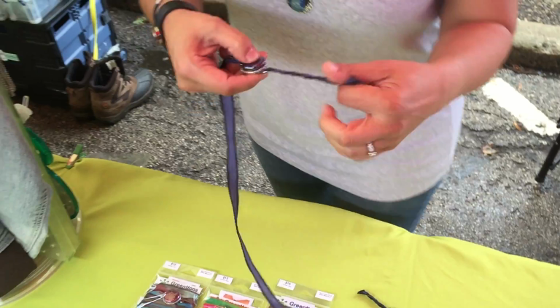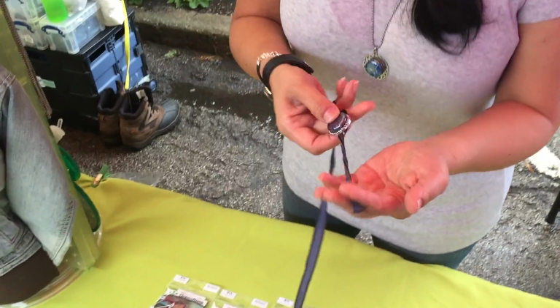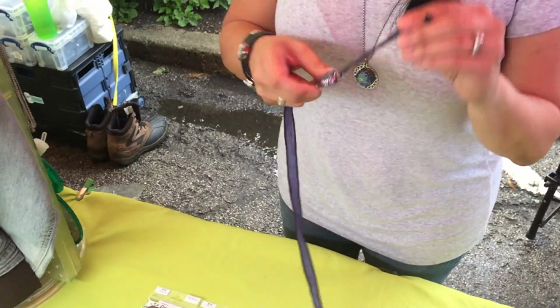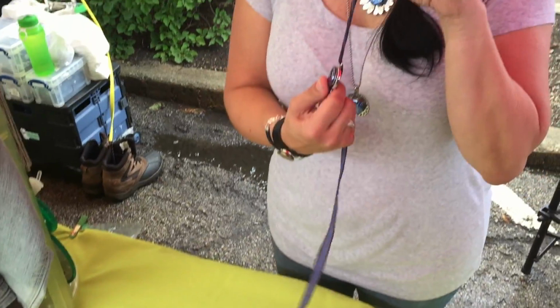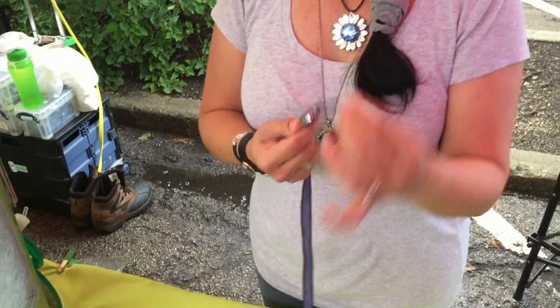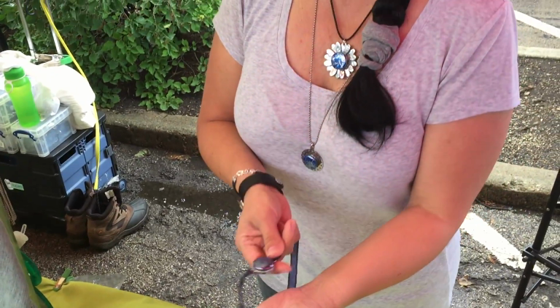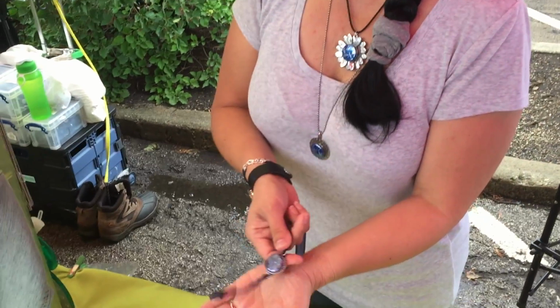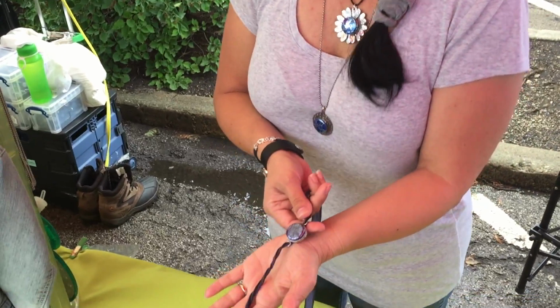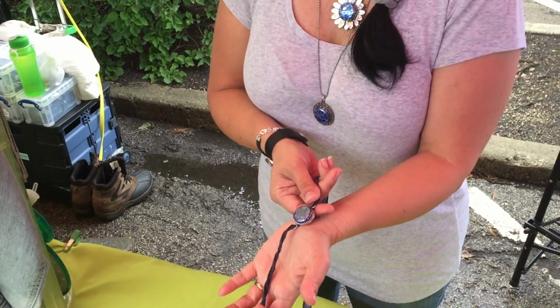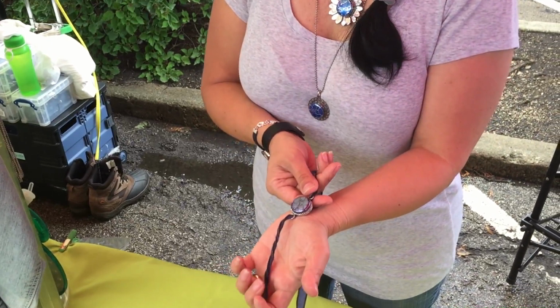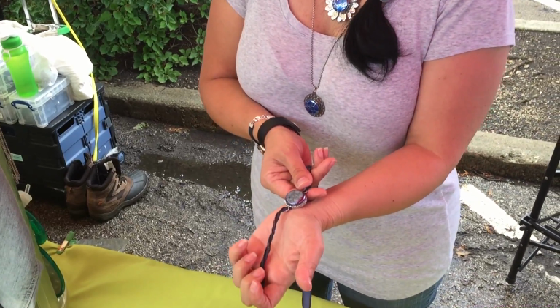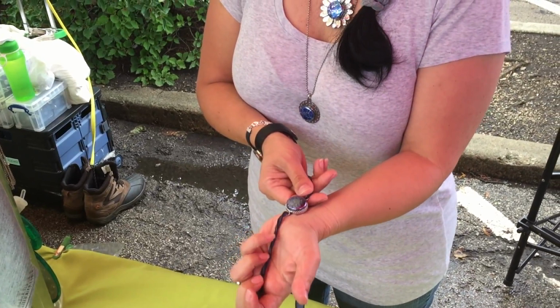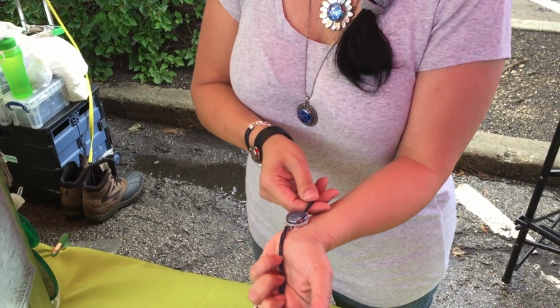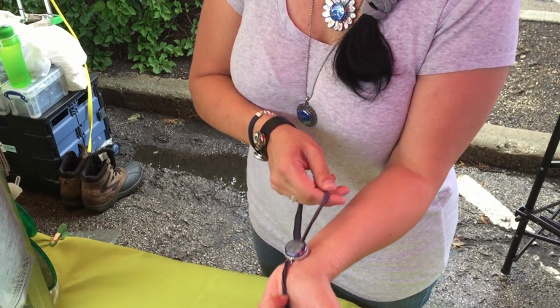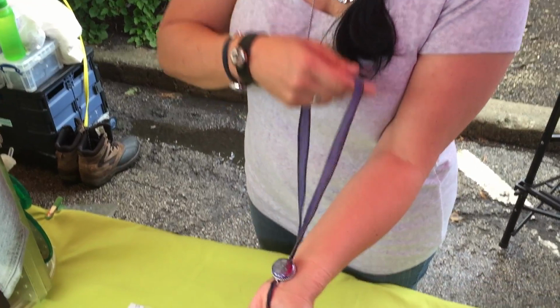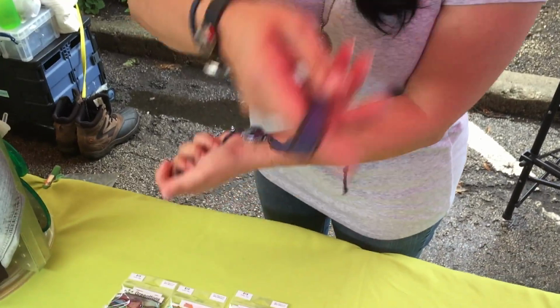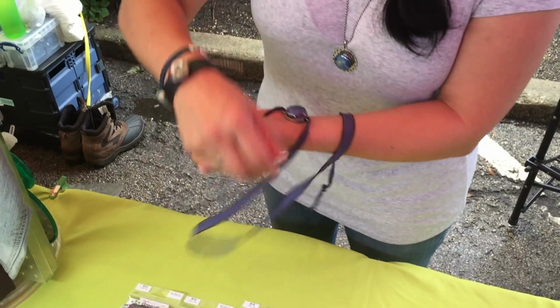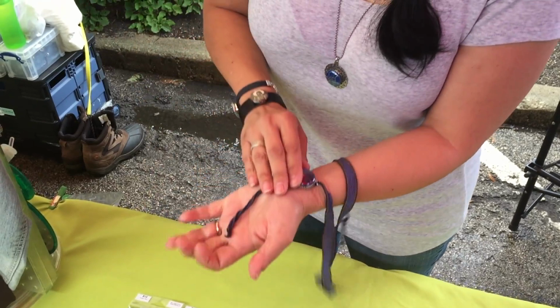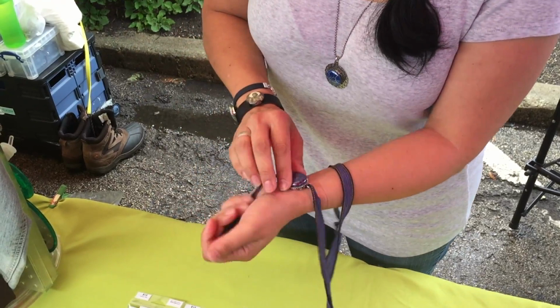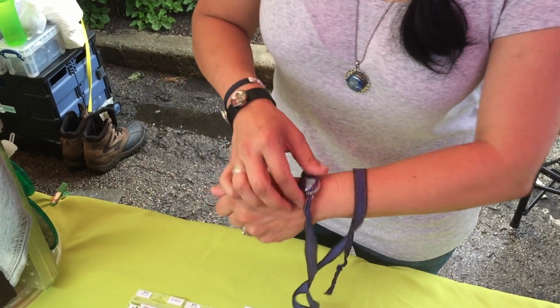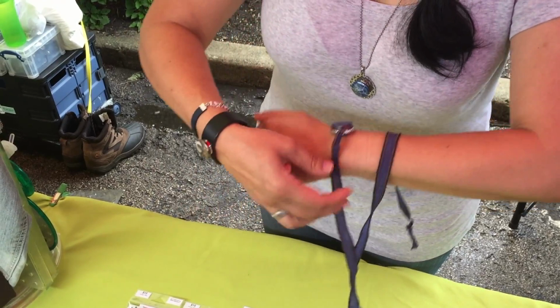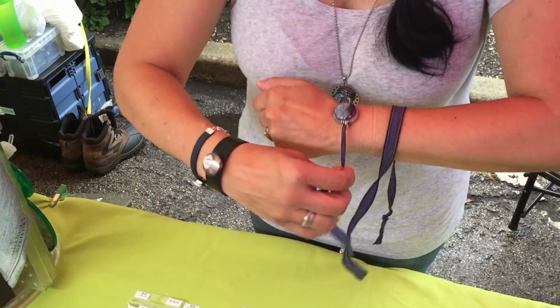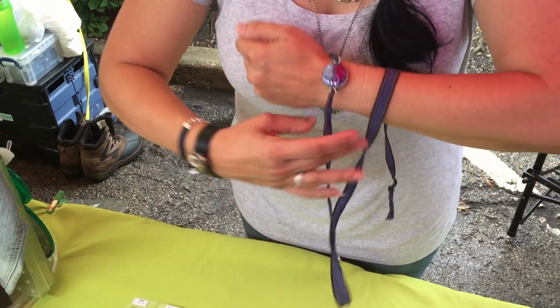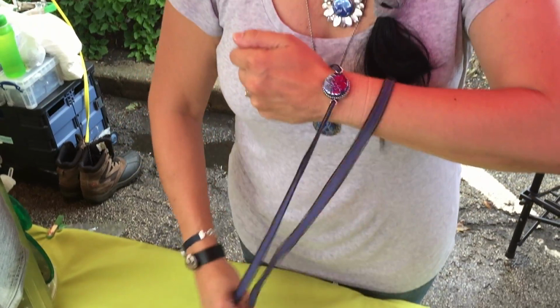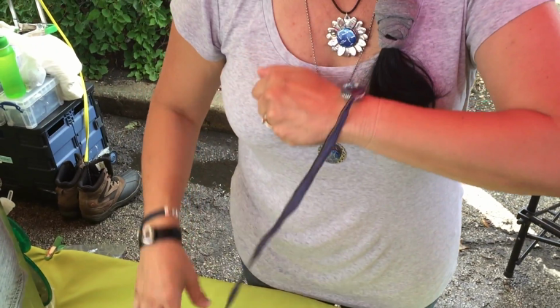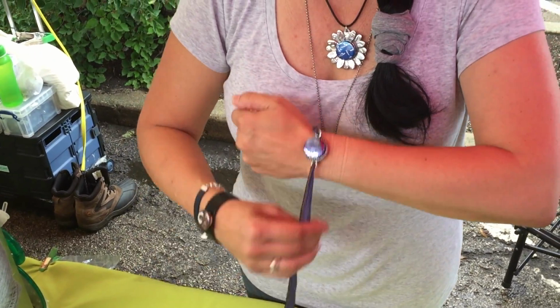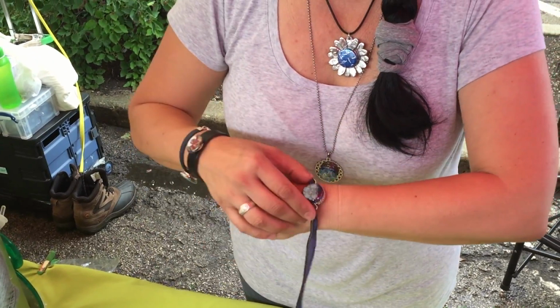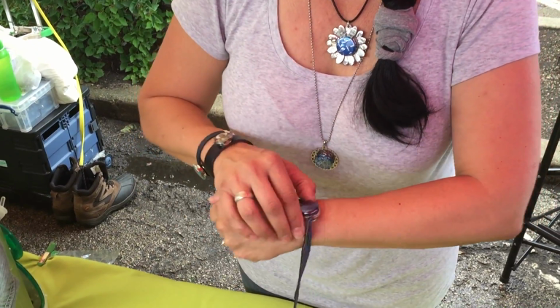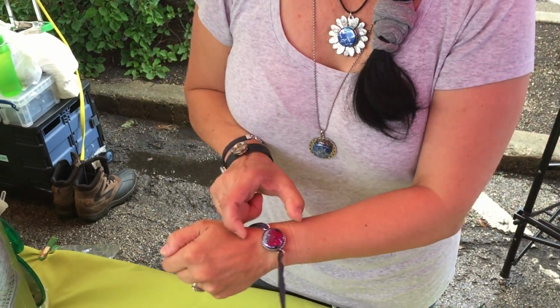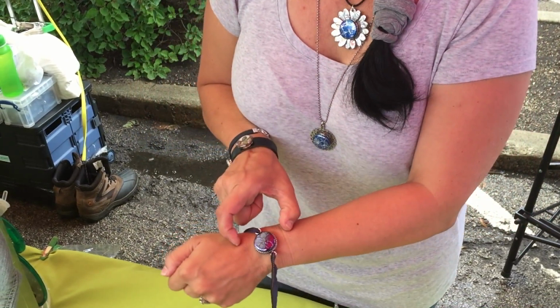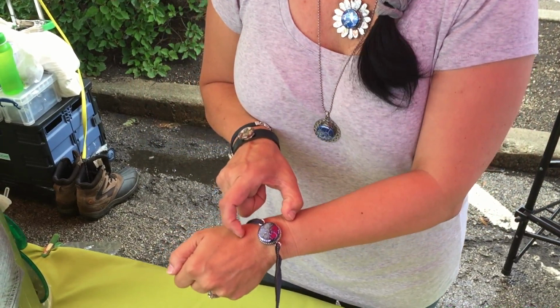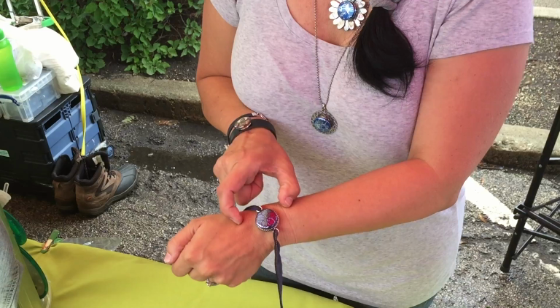So basically what I do is I leave about a six-inch tail. I am right-handed so I'm gonna wrap it on my left hand. So when I'm using the tail, I'm gonna pull it around my wrist like this. It's gonna end up being about that wide.